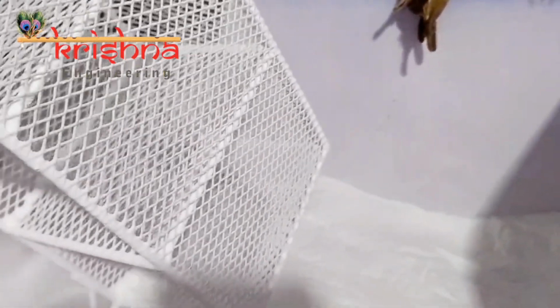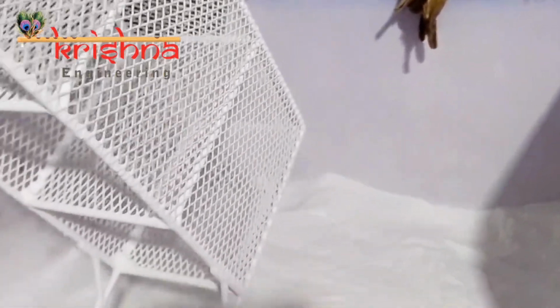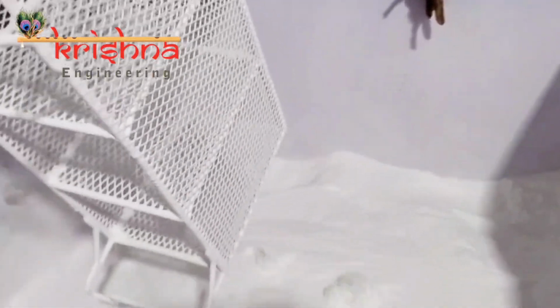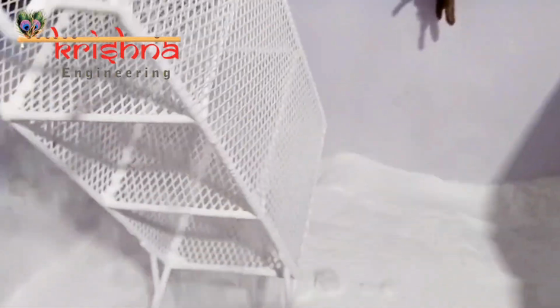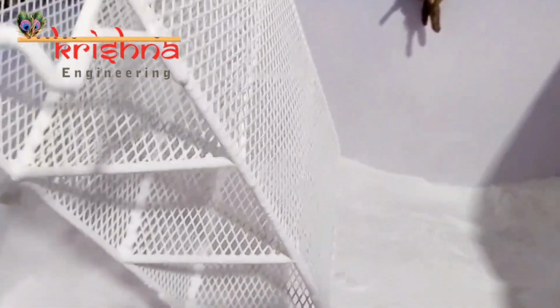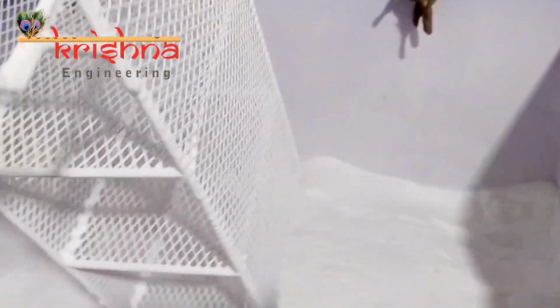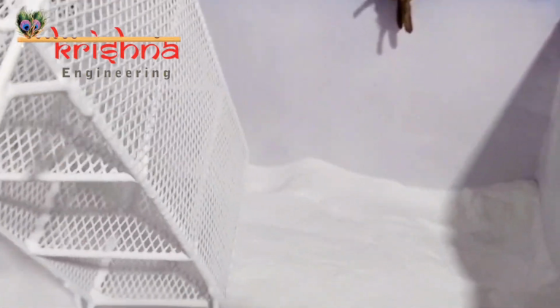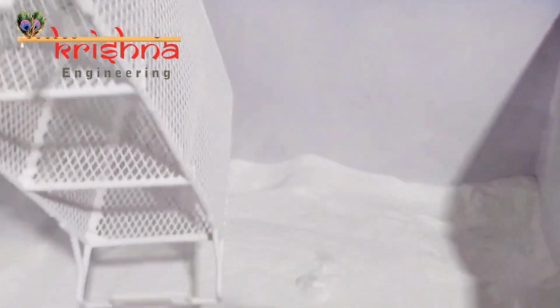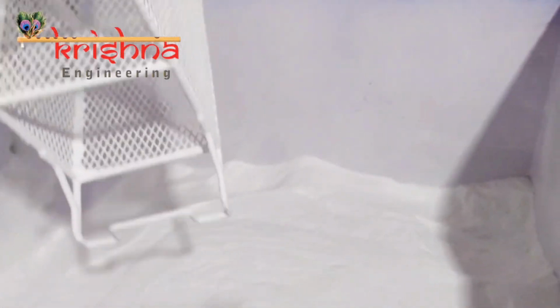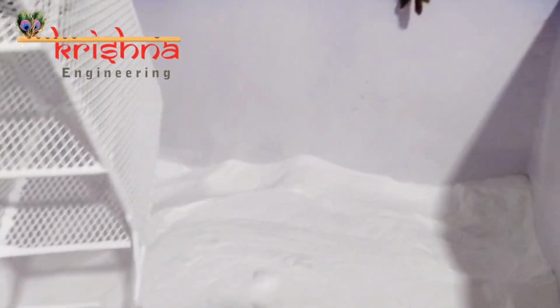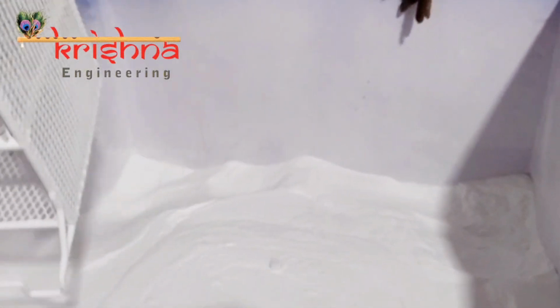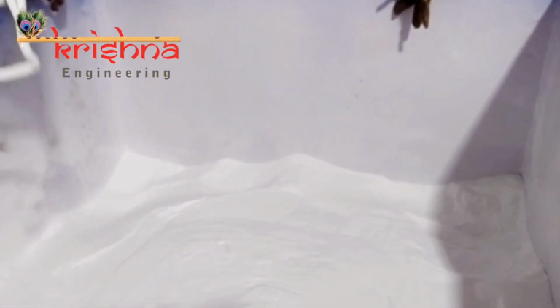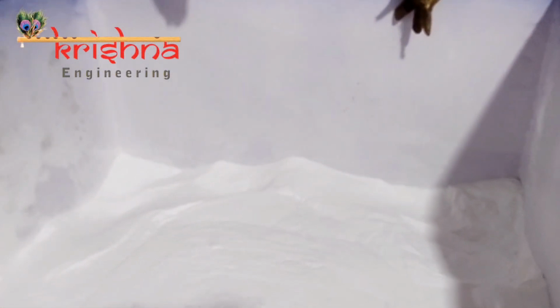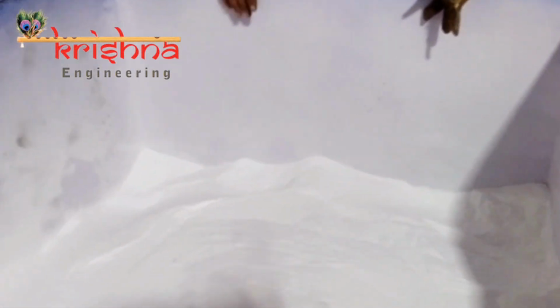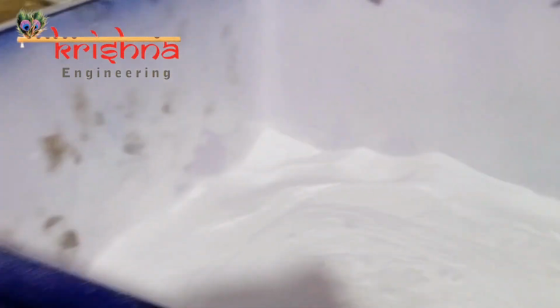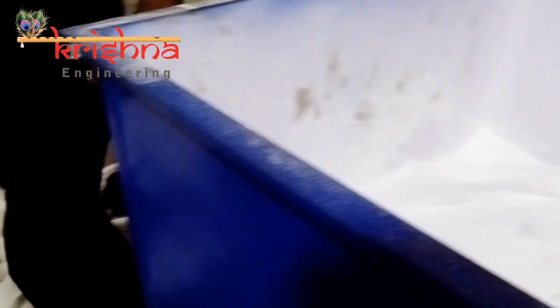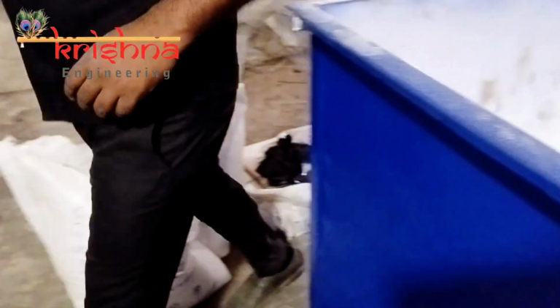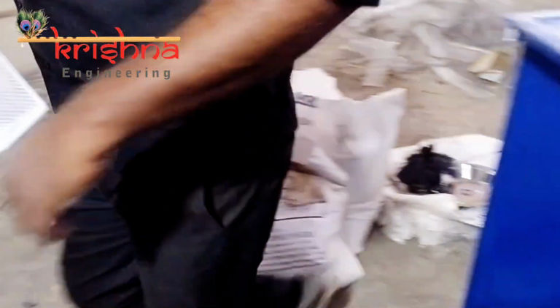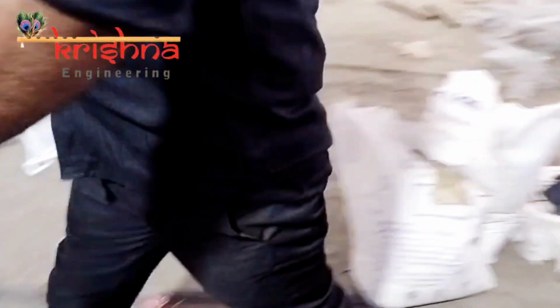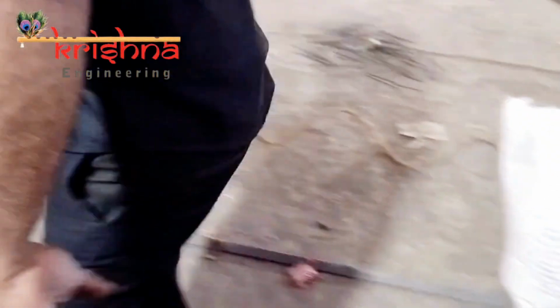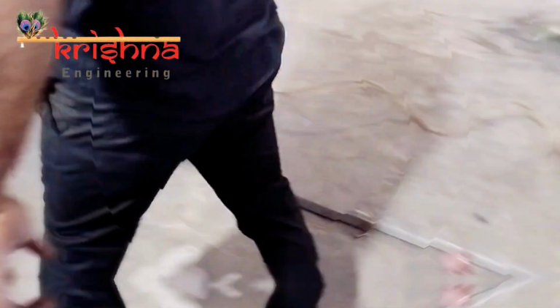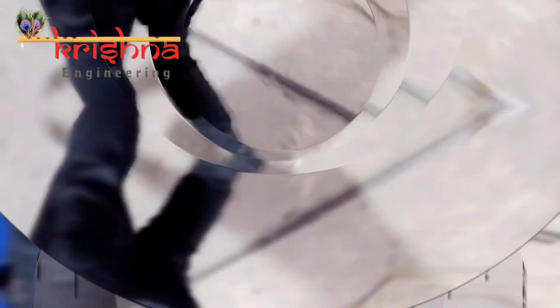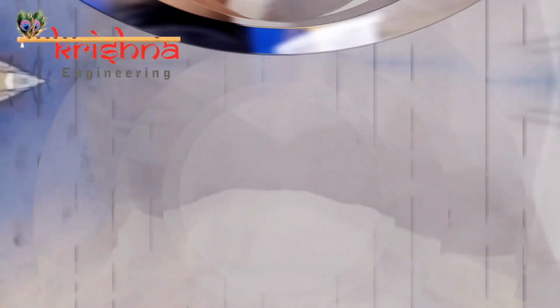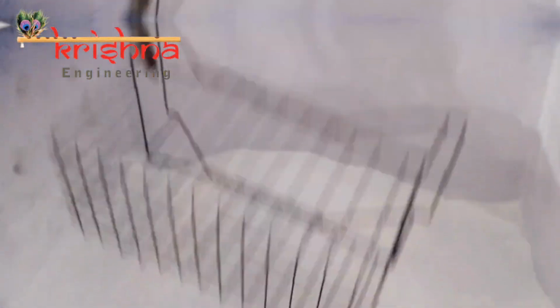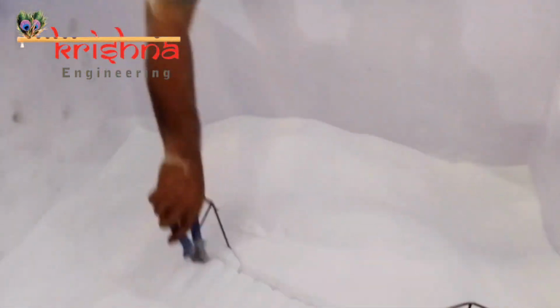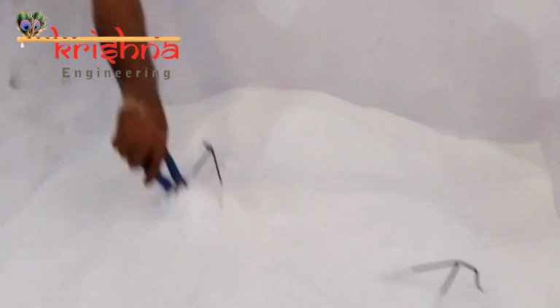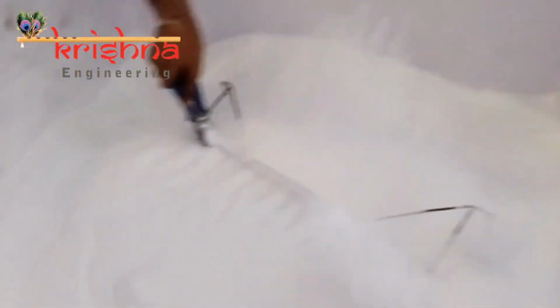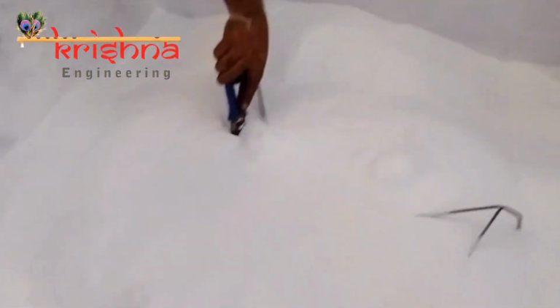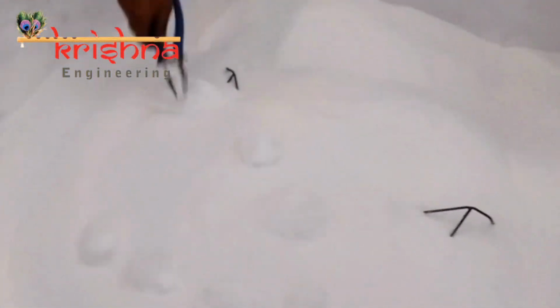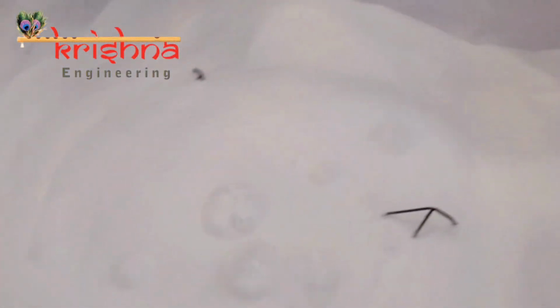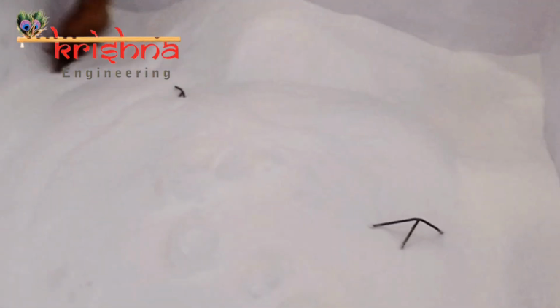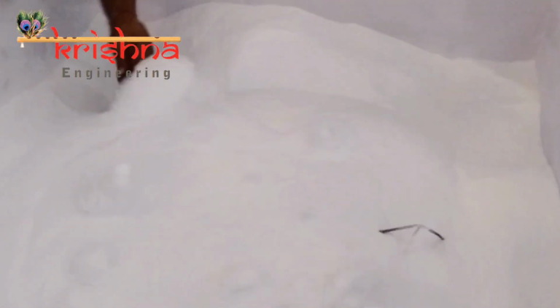With advanced features and precision engineering, Krishna Engineering redefines what's possible in the world of coating. Join us on this journey of innovation.